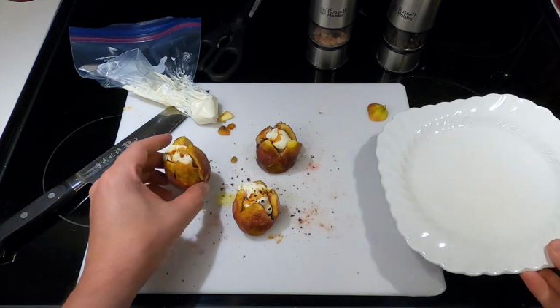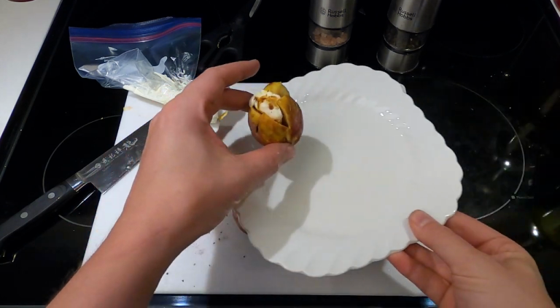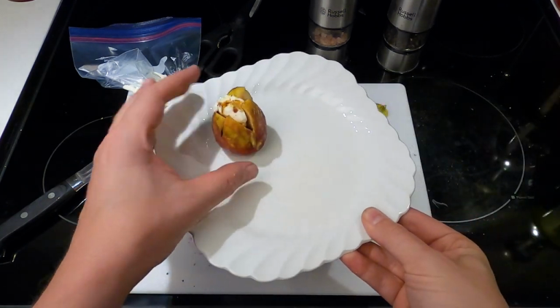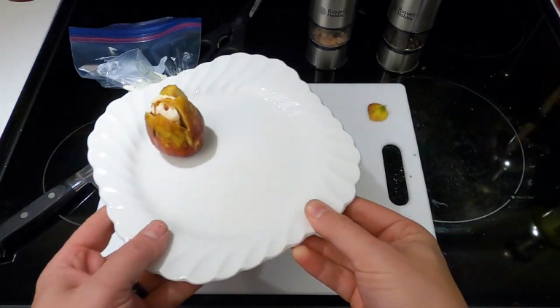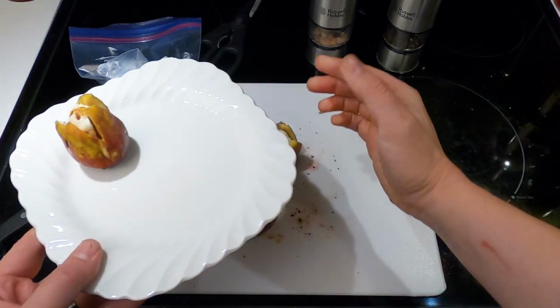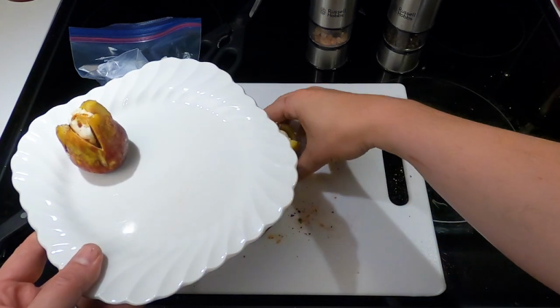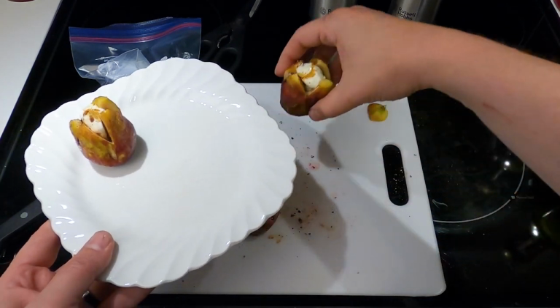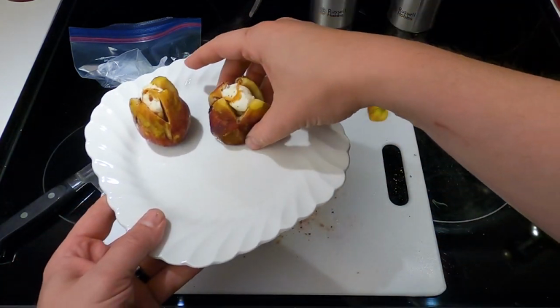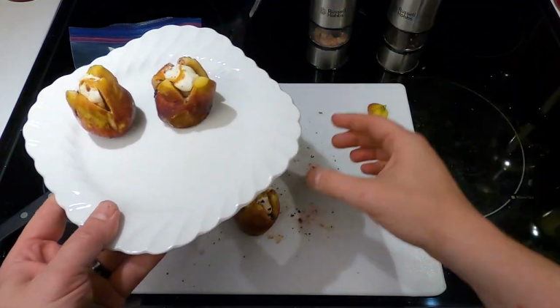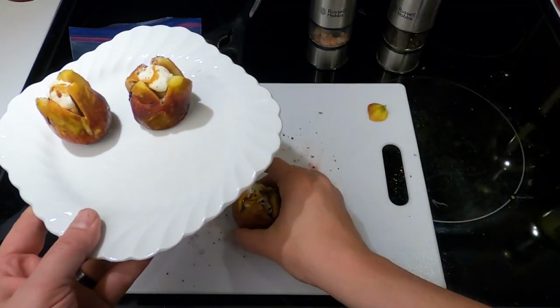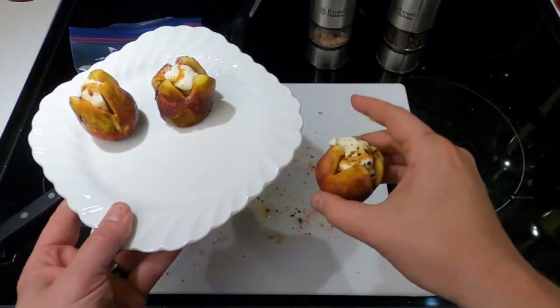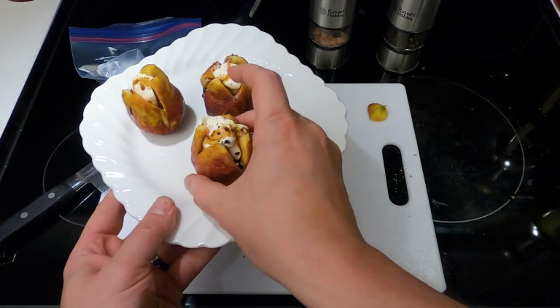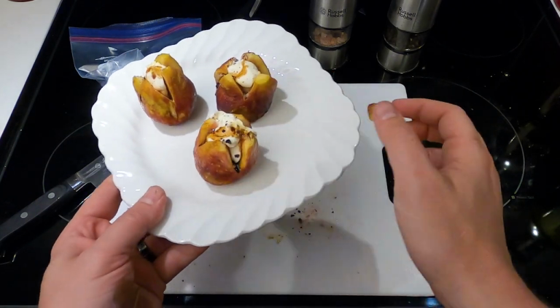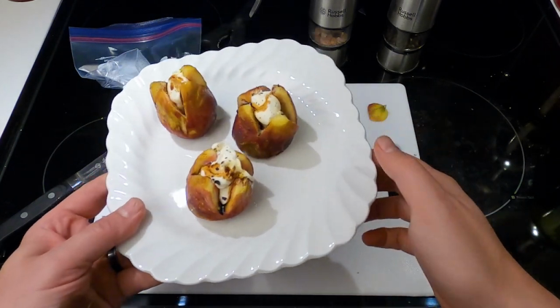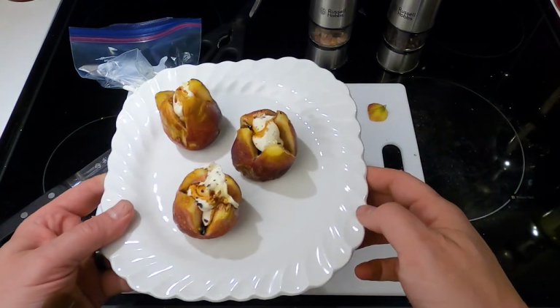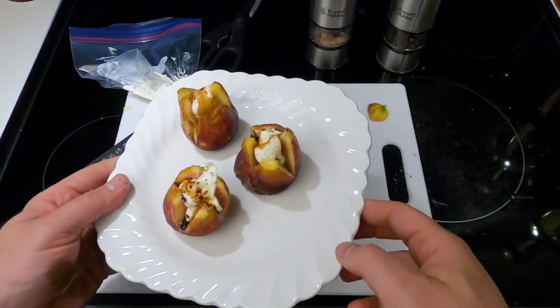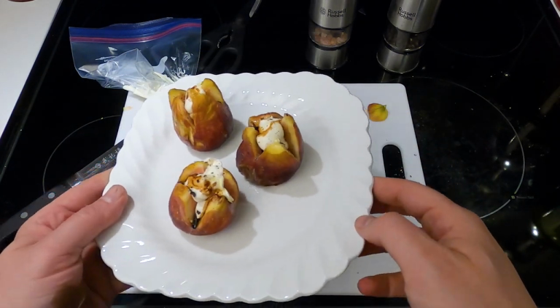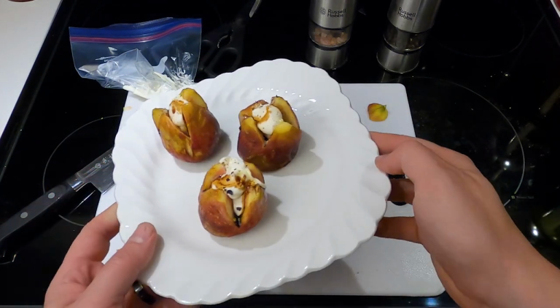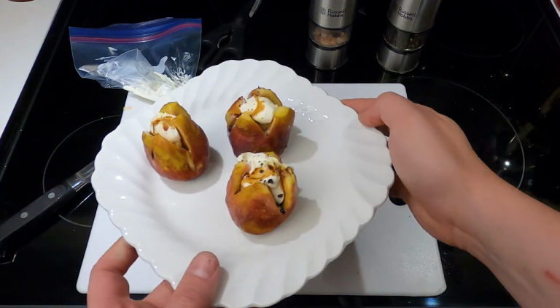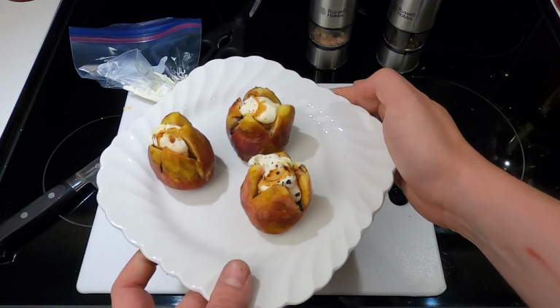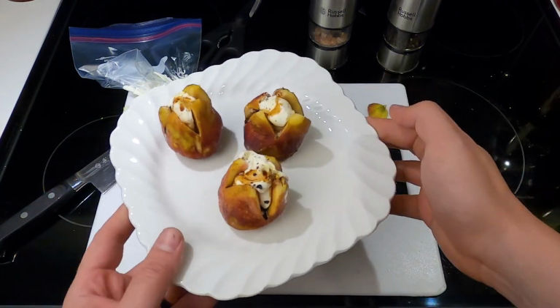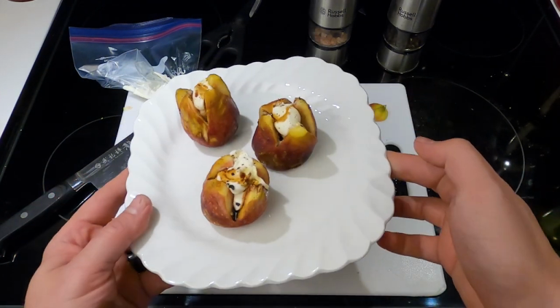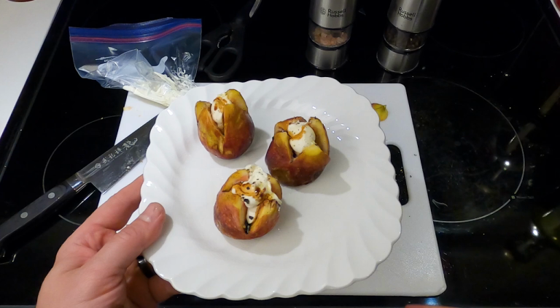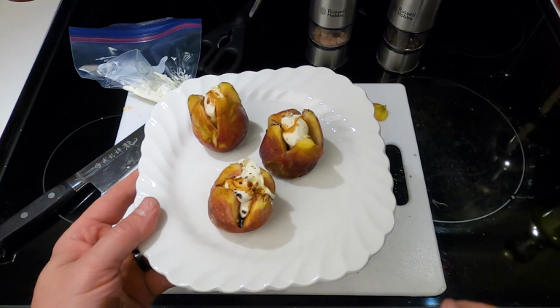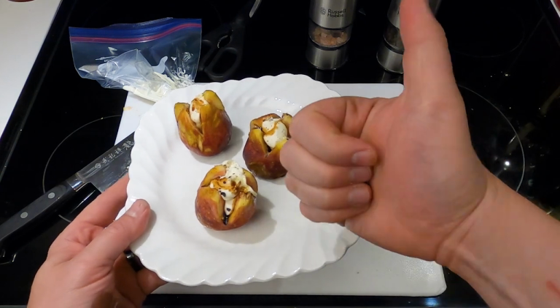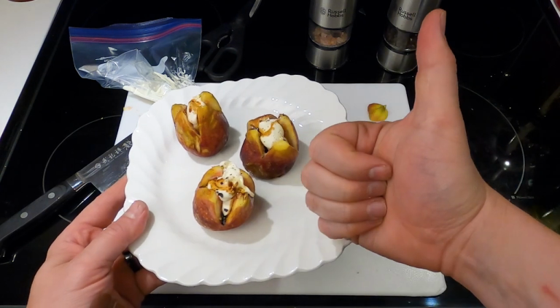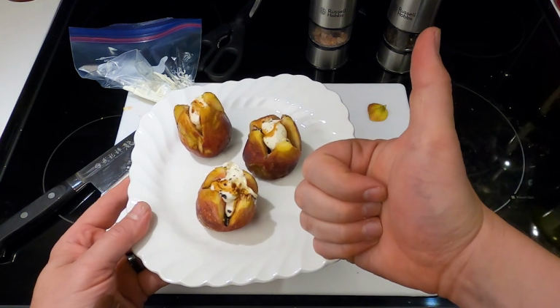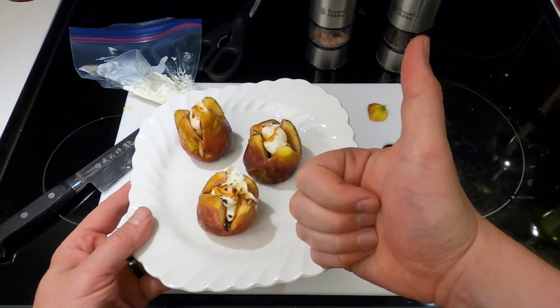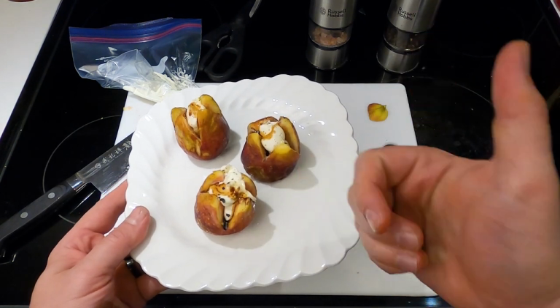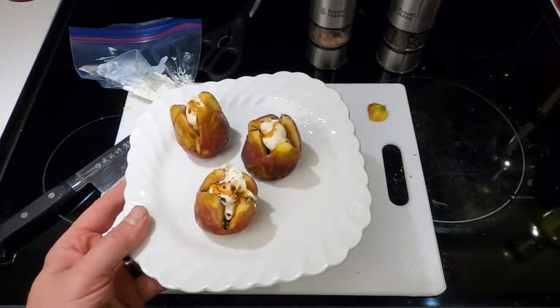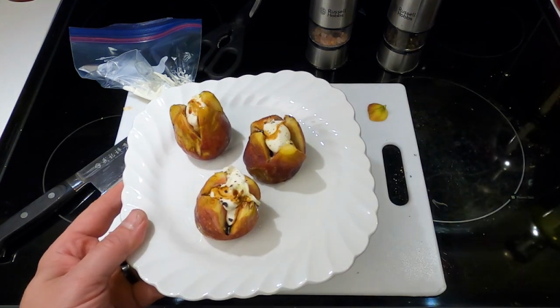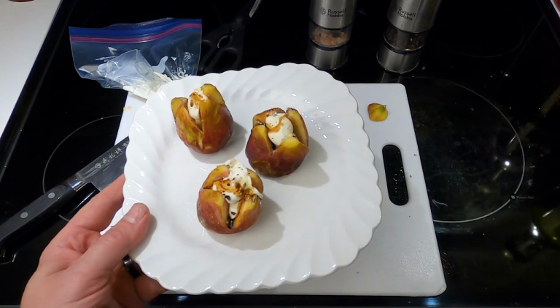And there you go. If anyone is a movie buff and enjoyed James Cameron's Aliens, you've got kind of the queen's lair right there. That's pretty tasty. Have fun, enjoy.